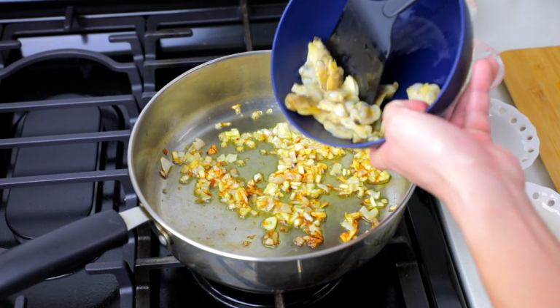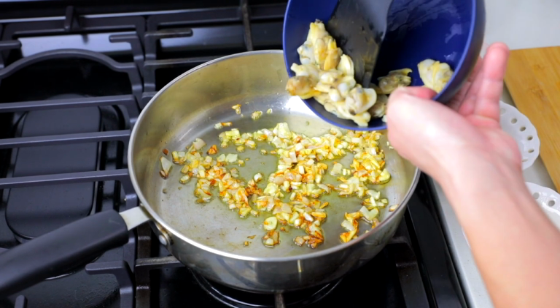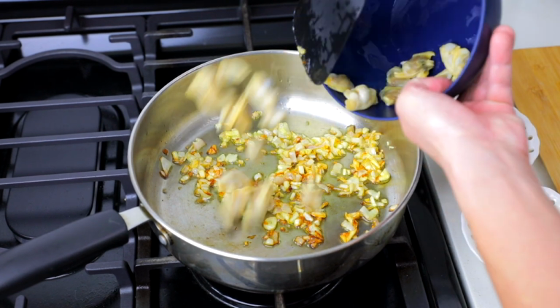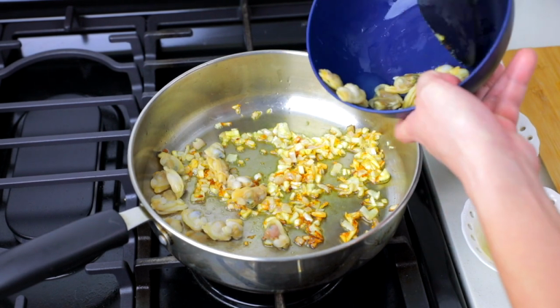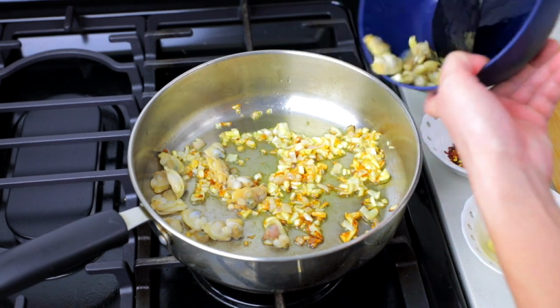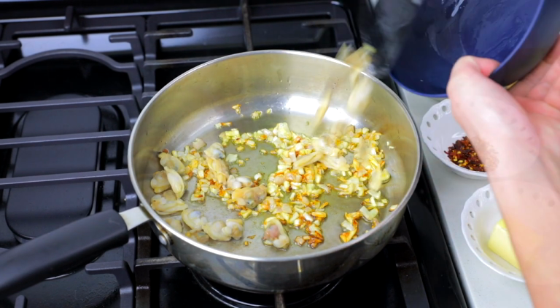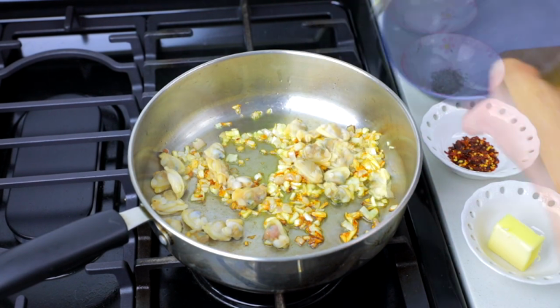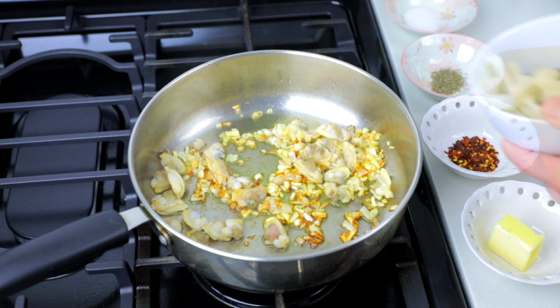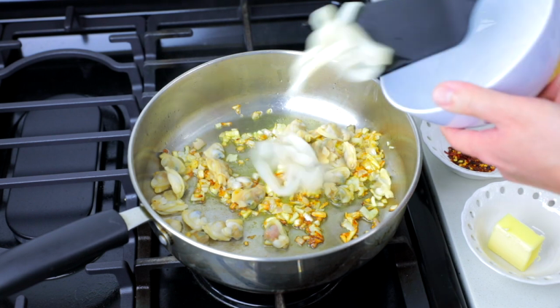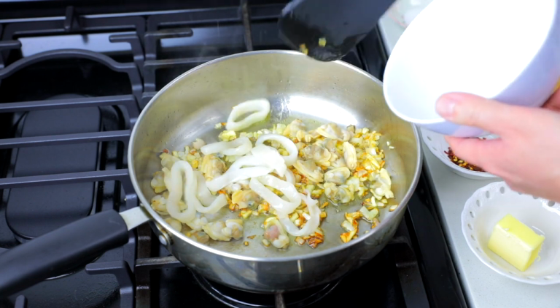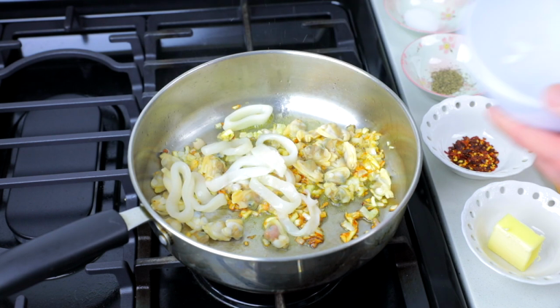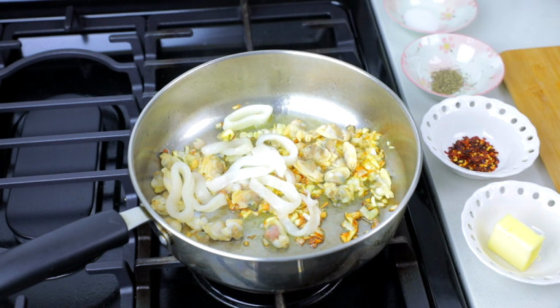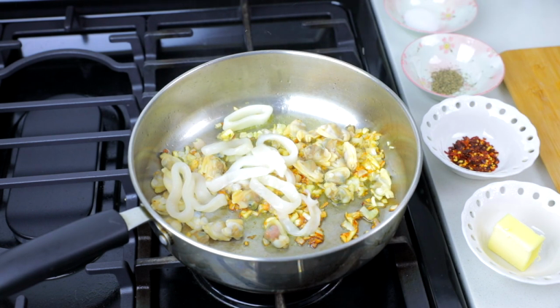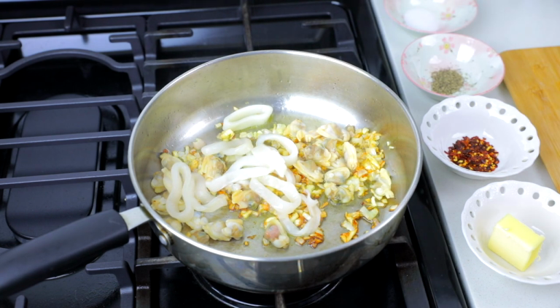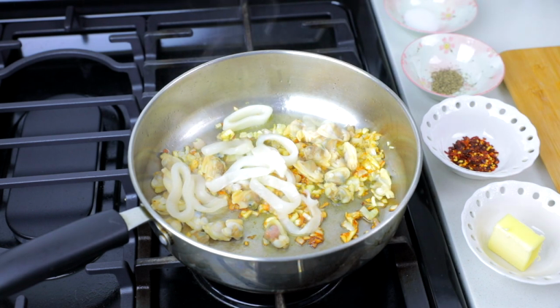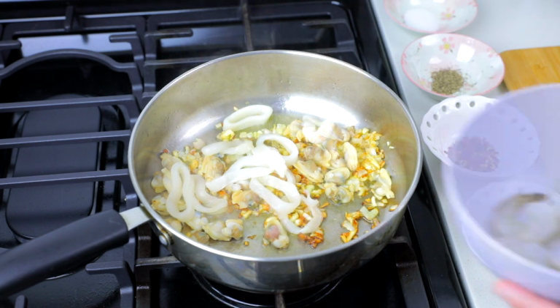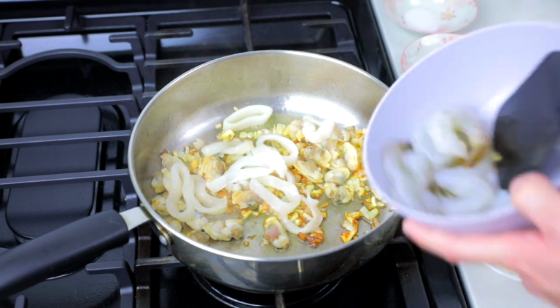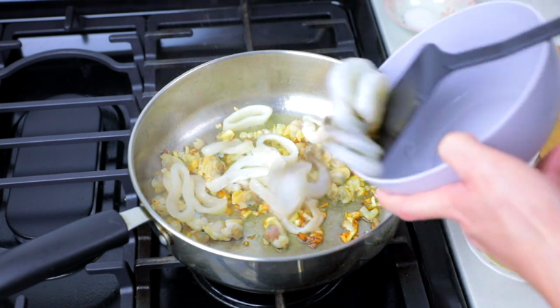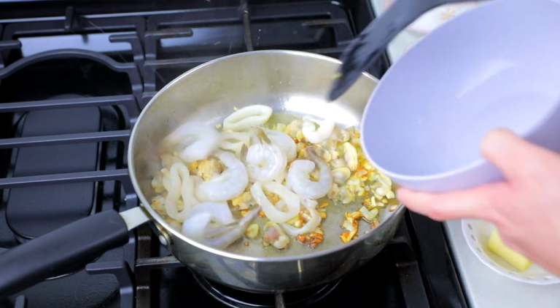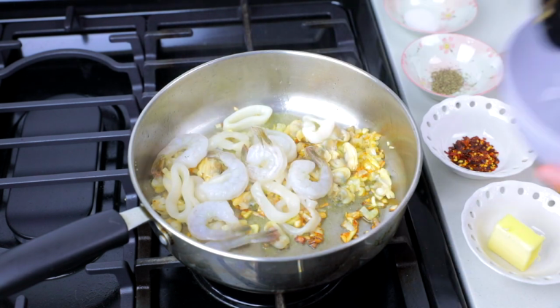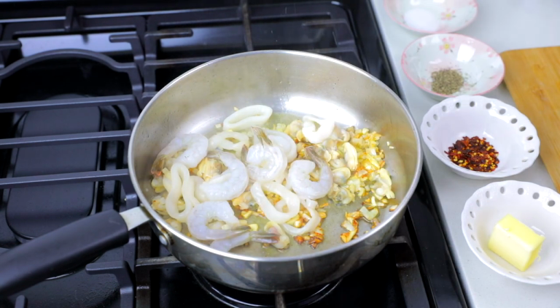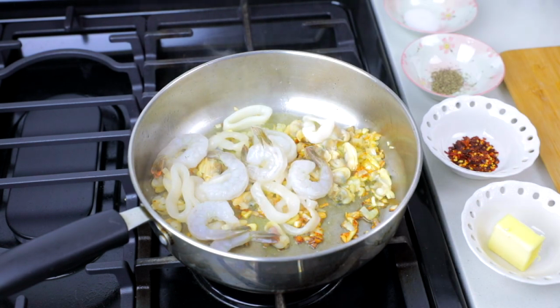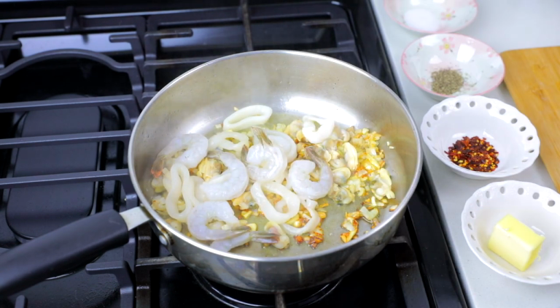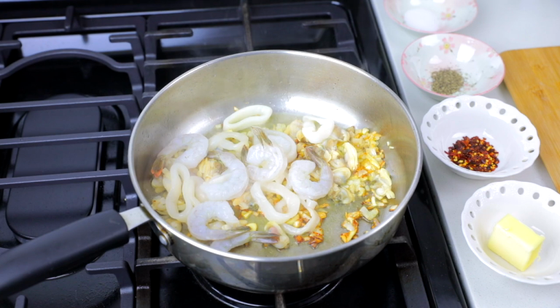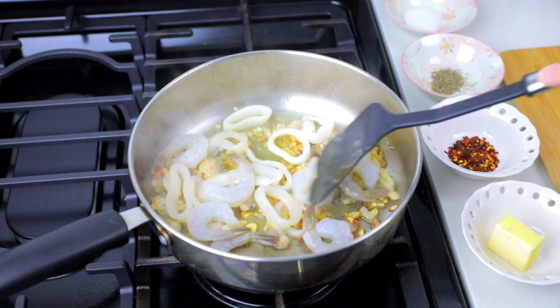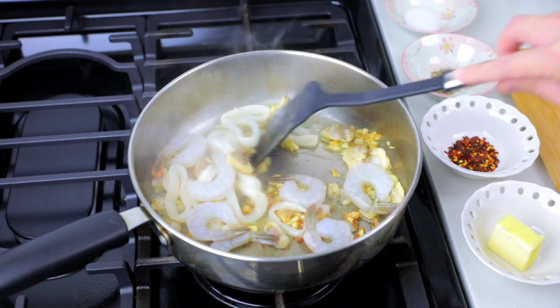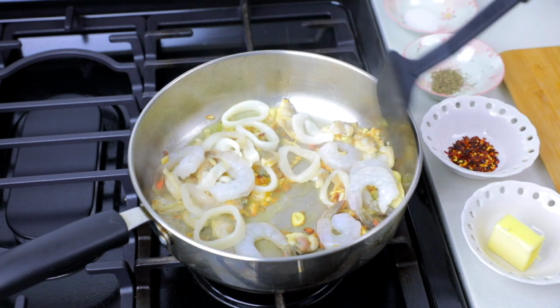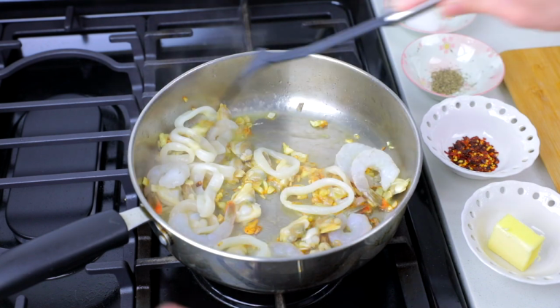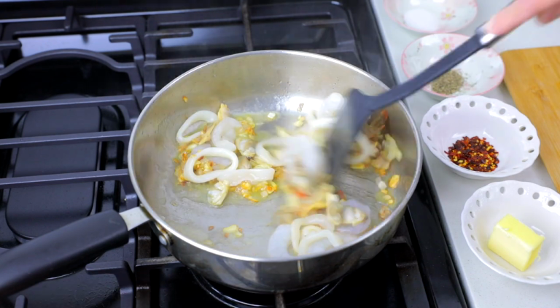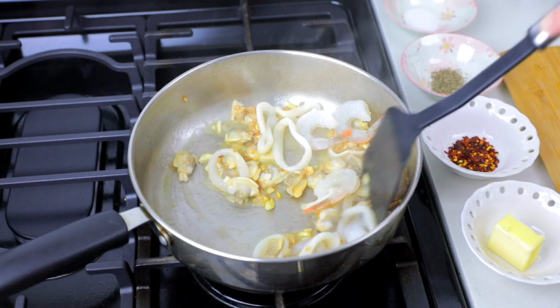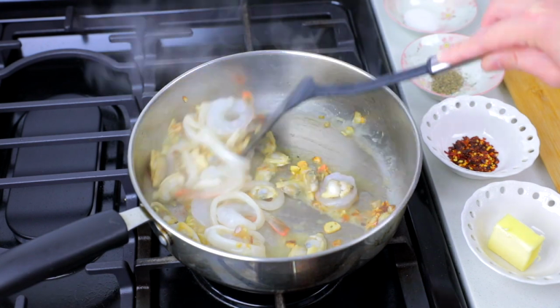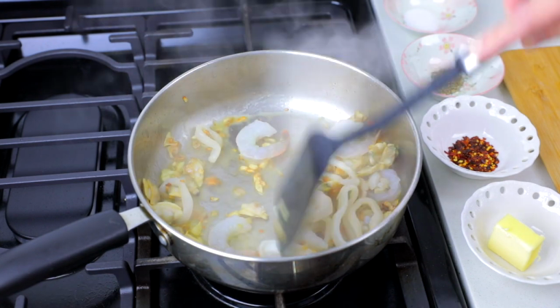Then add one half cup of clams, one half cup of squid, and top it off with shrimp. Mix the proteins into the garlic and shallots.